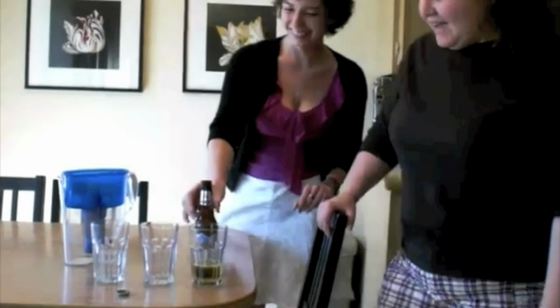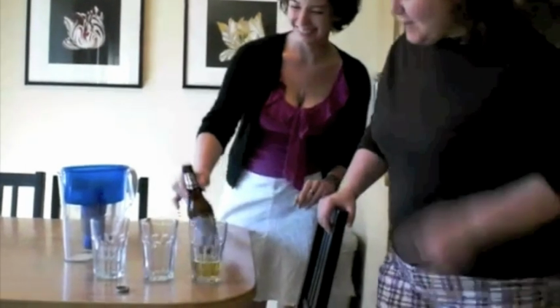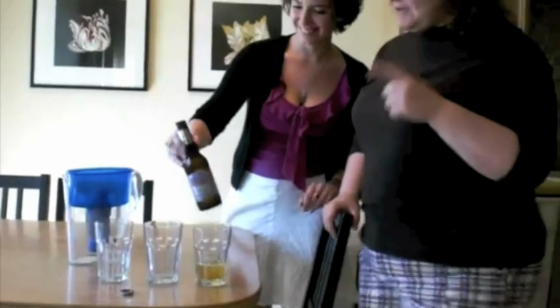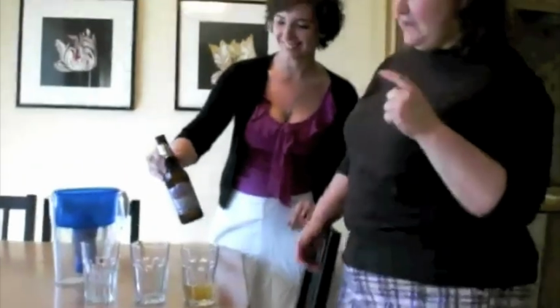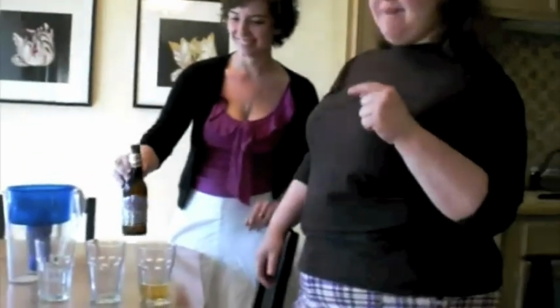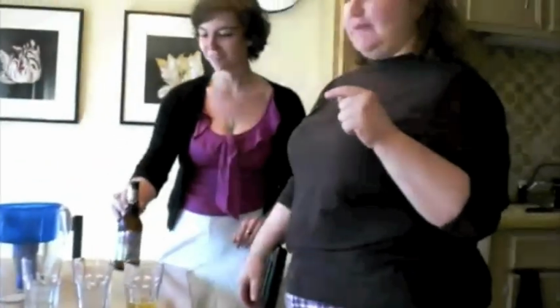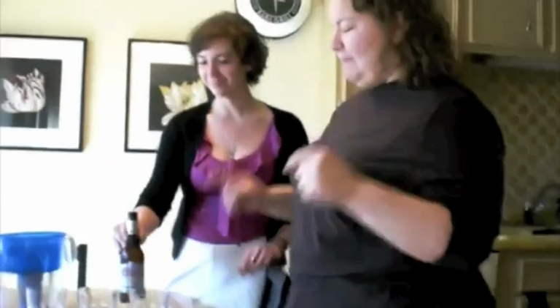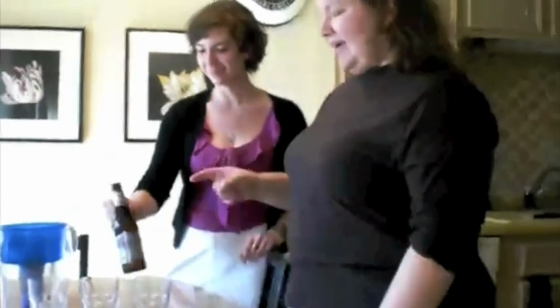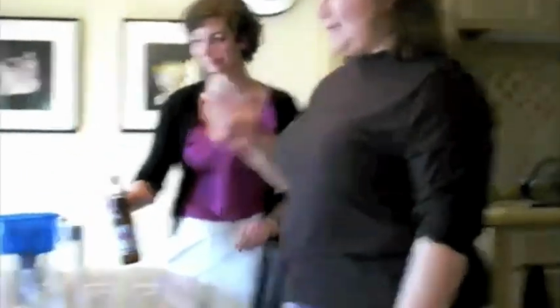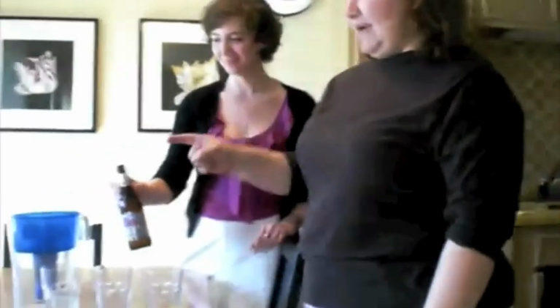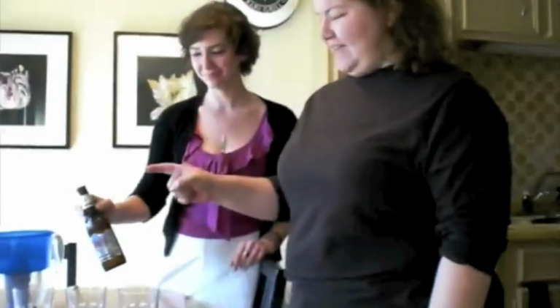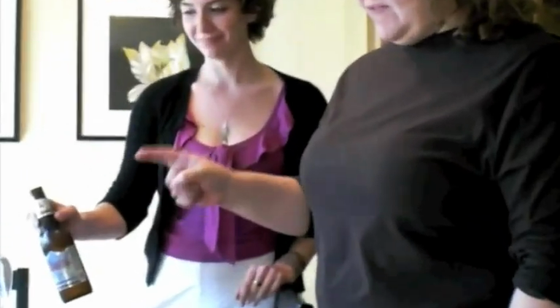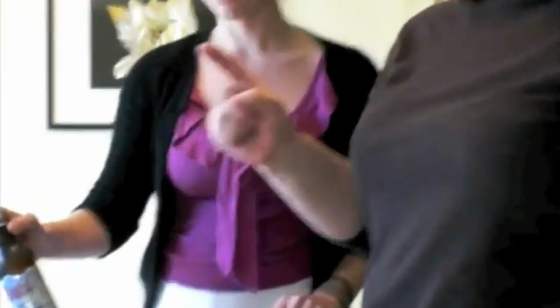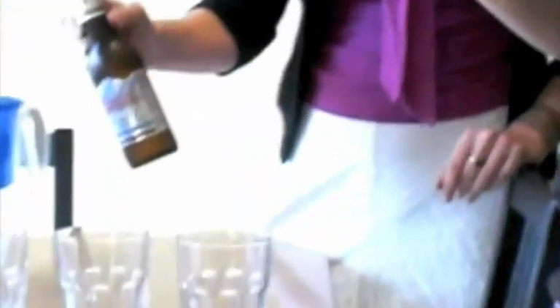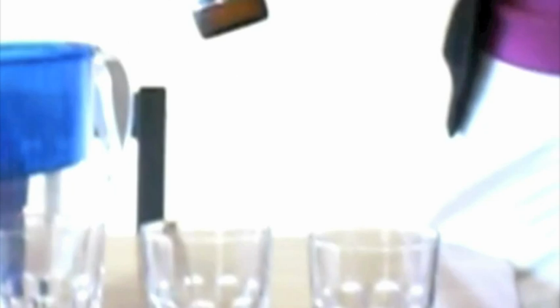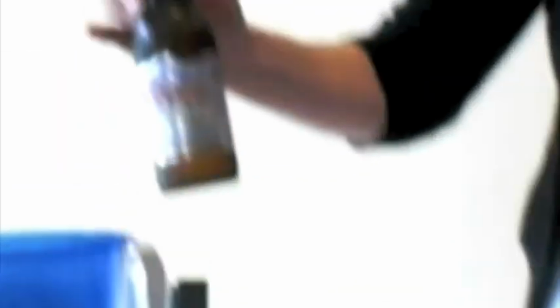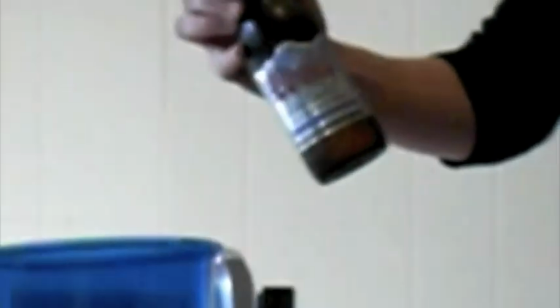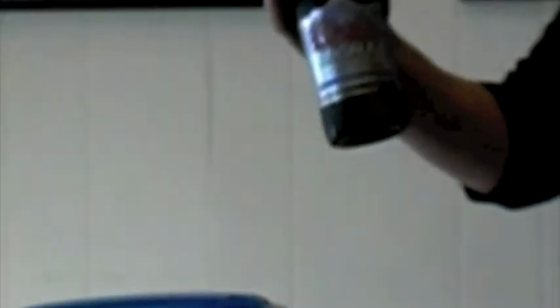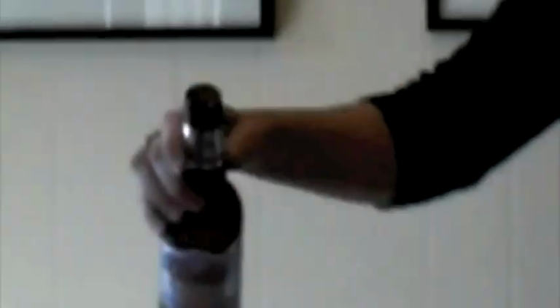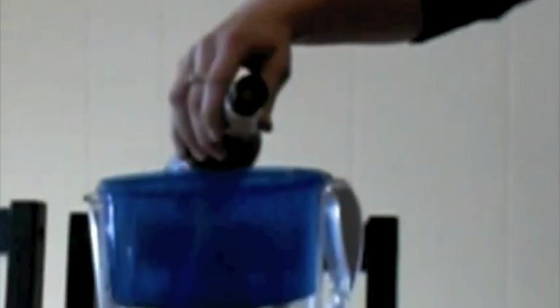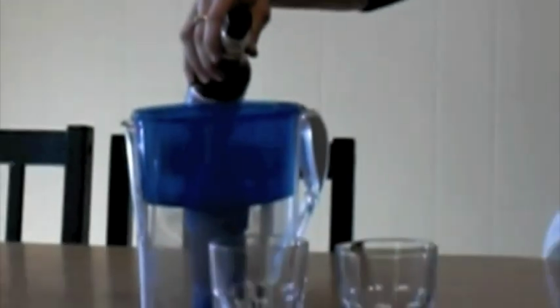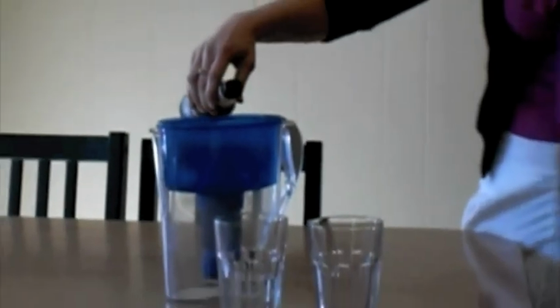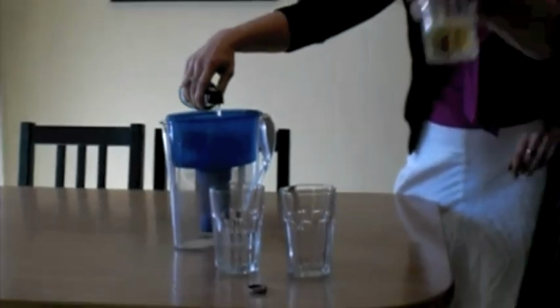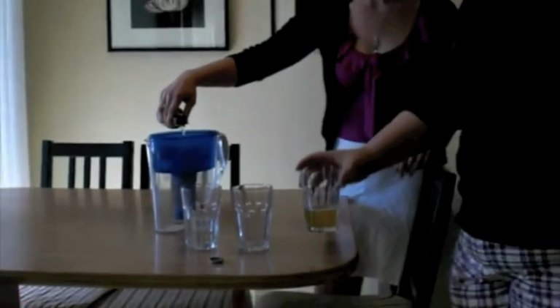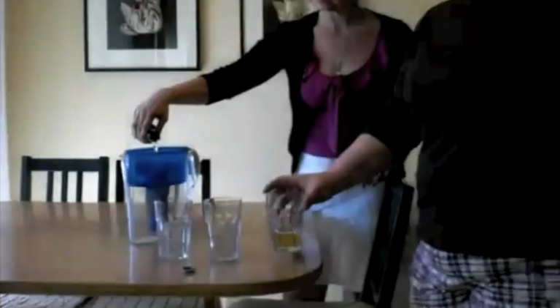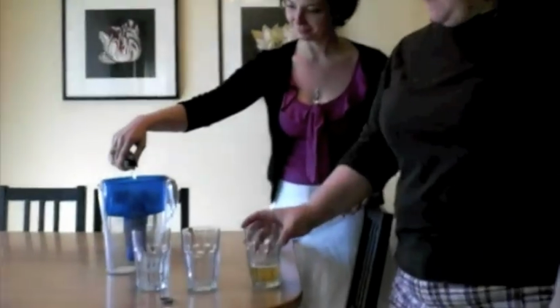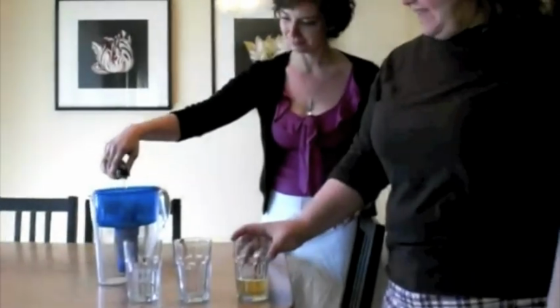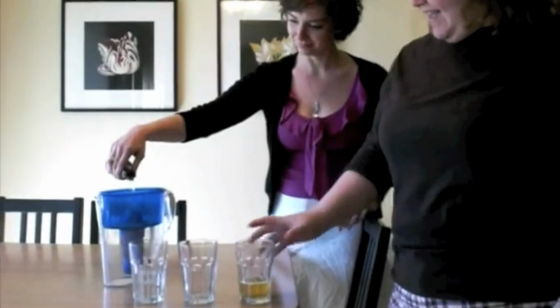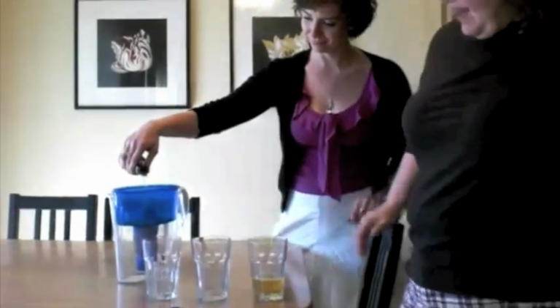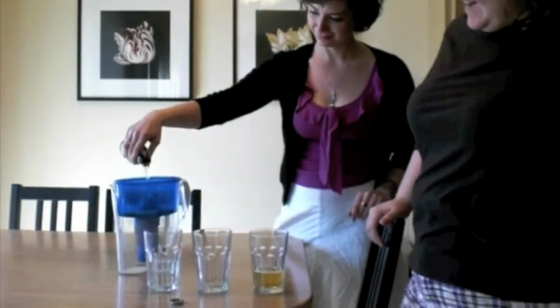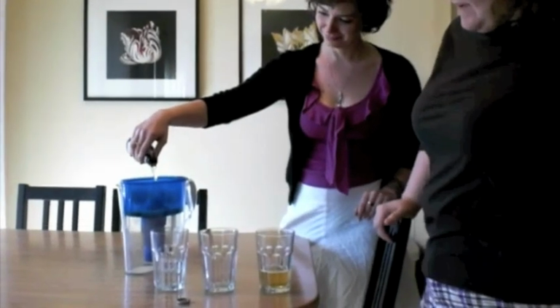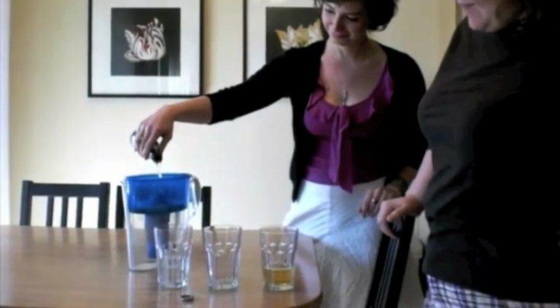So the question was posed: what happens if you put beer through a Brita filter? We're going to try it with an ordinary bottle of Coors Light. We've got plain Coors Light unfiltered, and now we're going to see what happens.